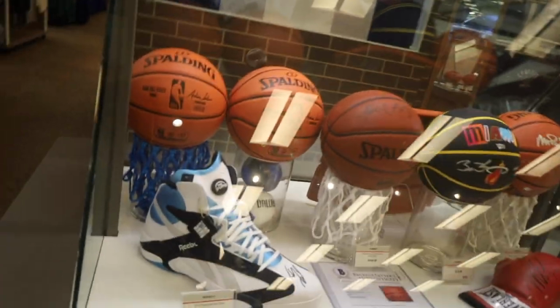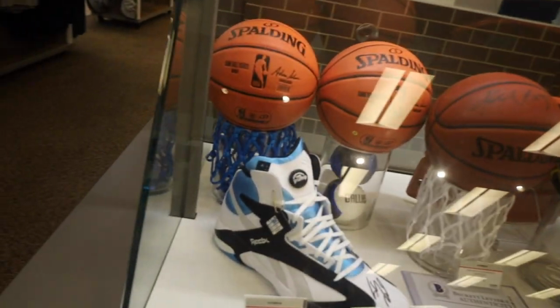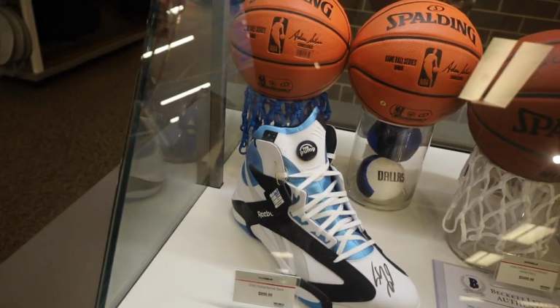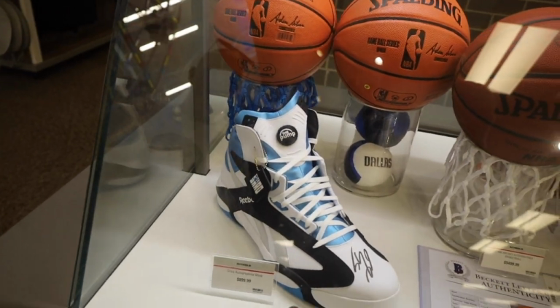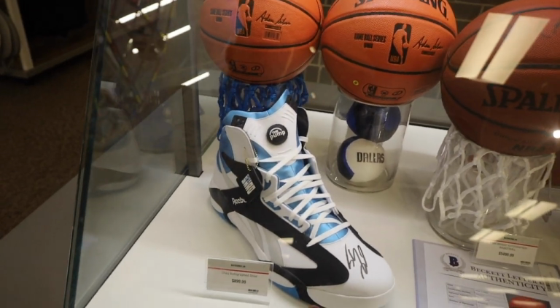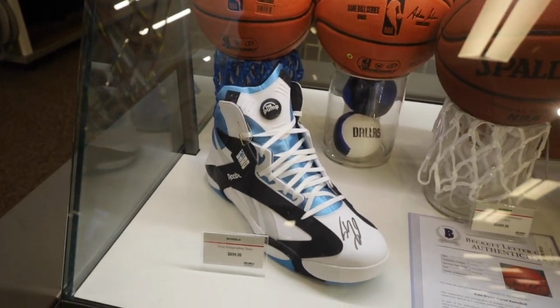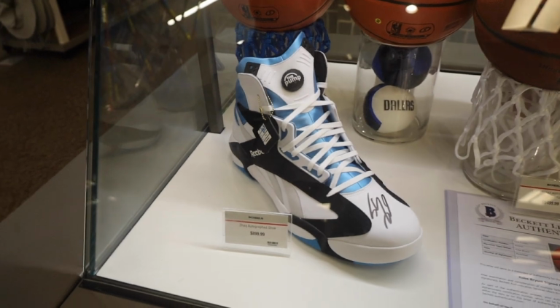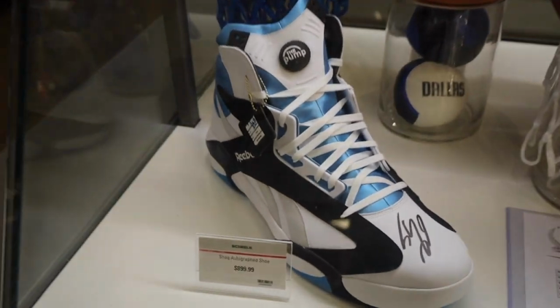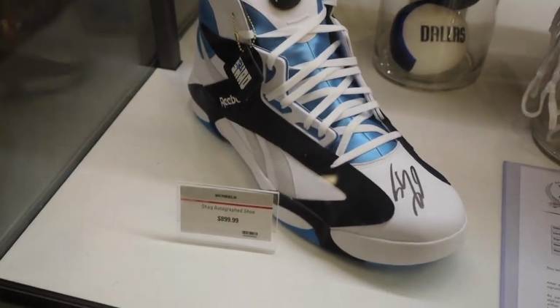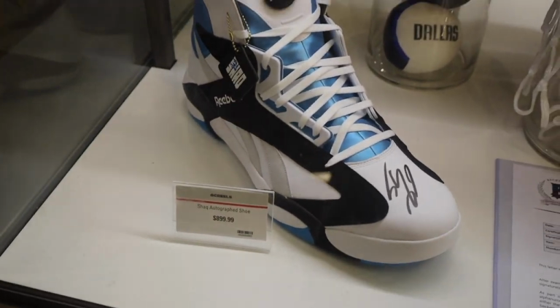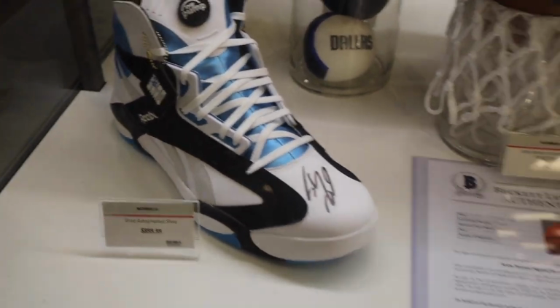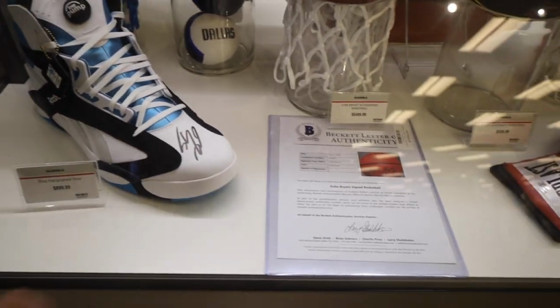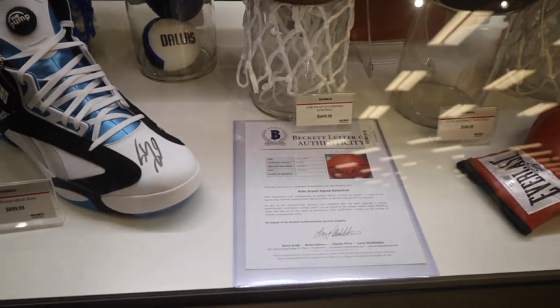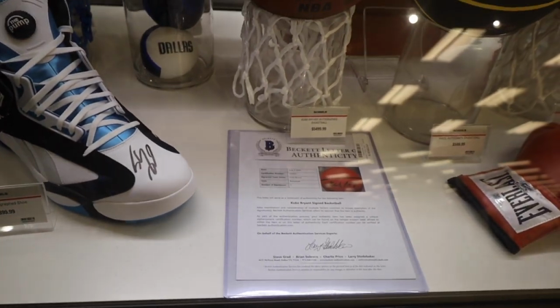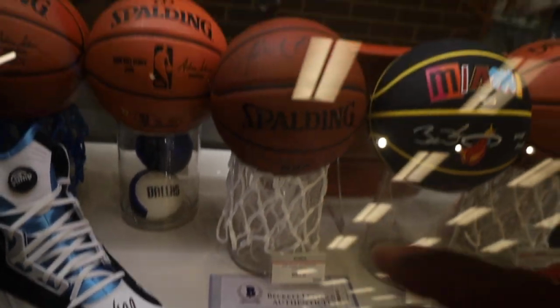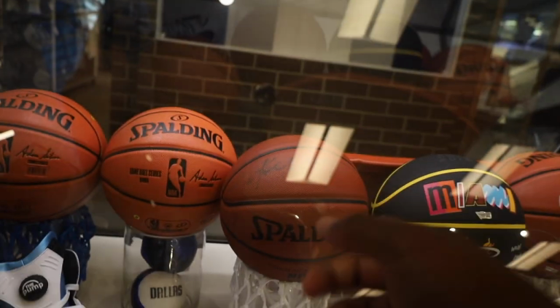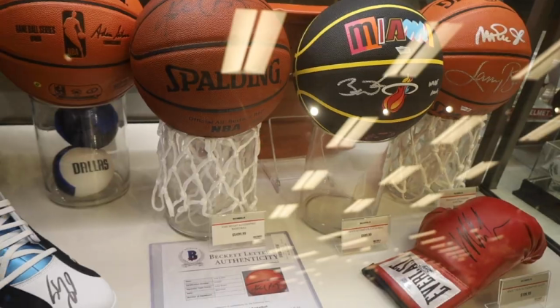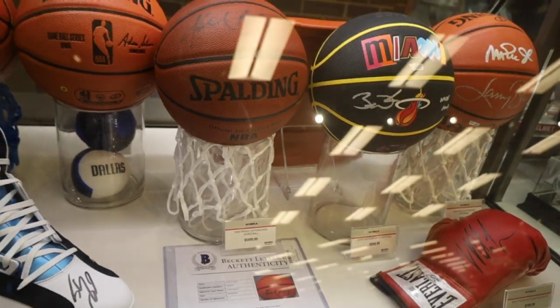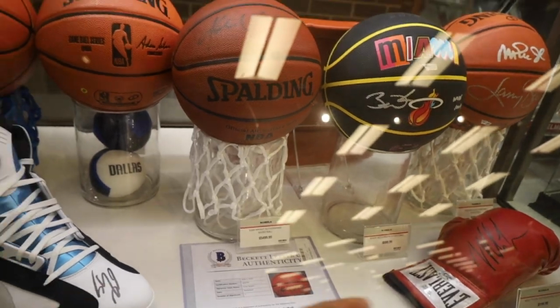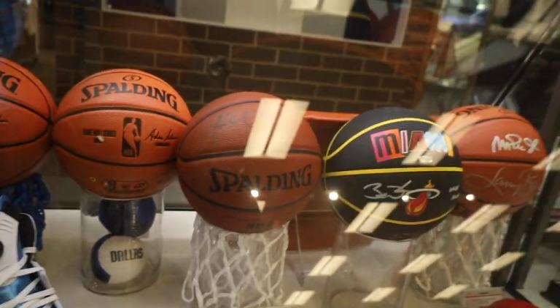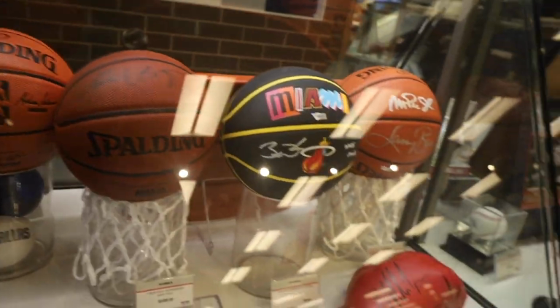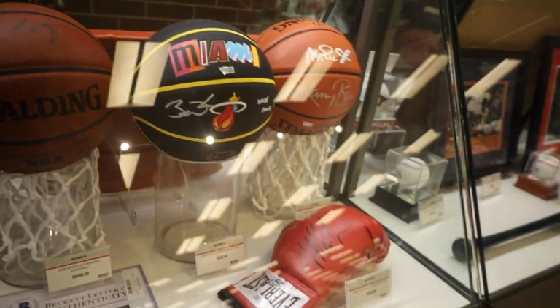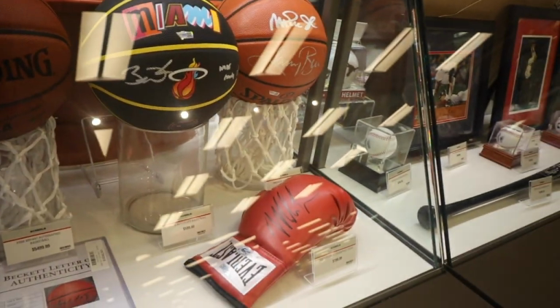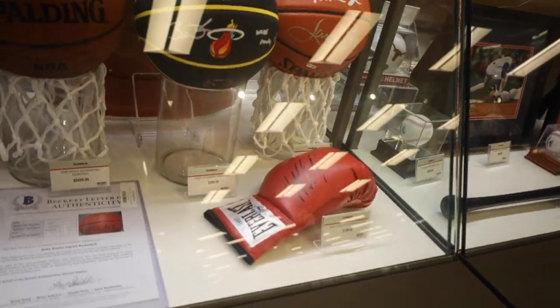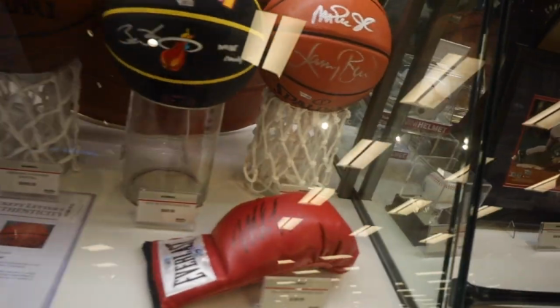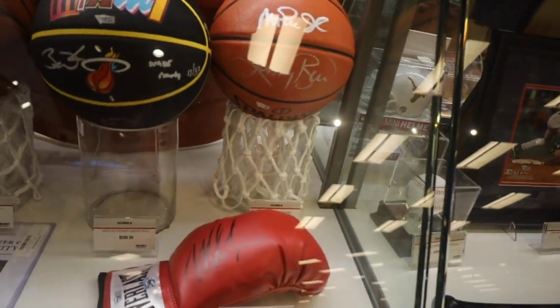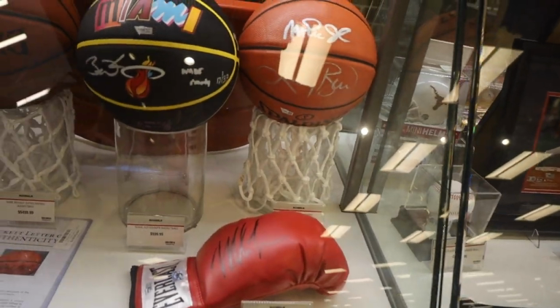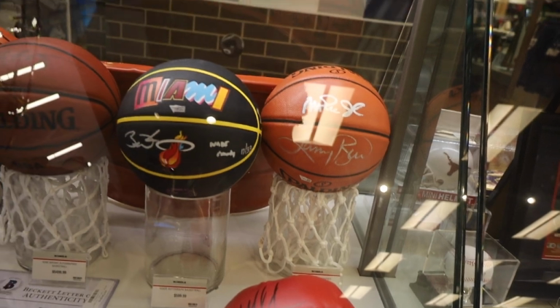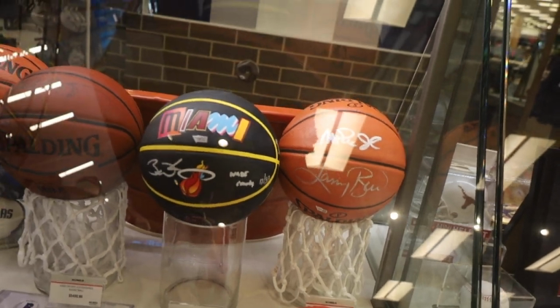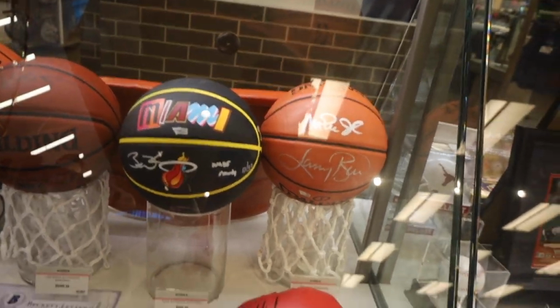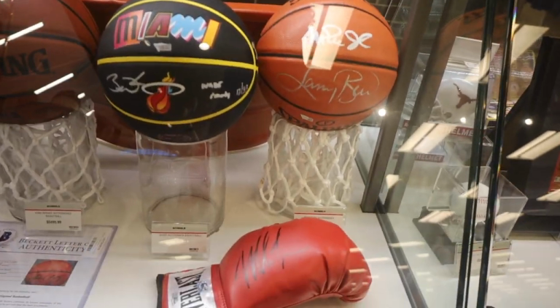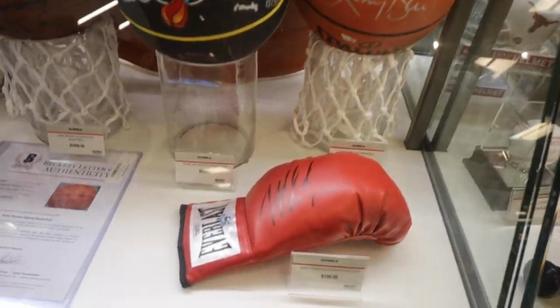Shaq's autographed shoe — $900. Kobe Bryant signed basketball — long live — $5,400. Mike Tyson's boxing glove? There's no way that's real for $200. No way. His signature is worth way more than $200.